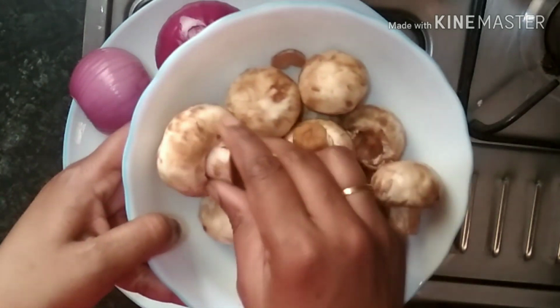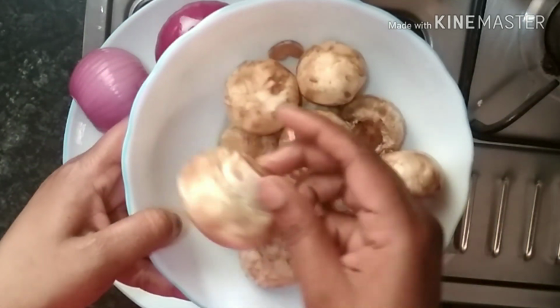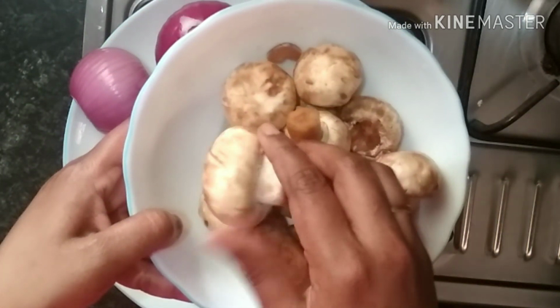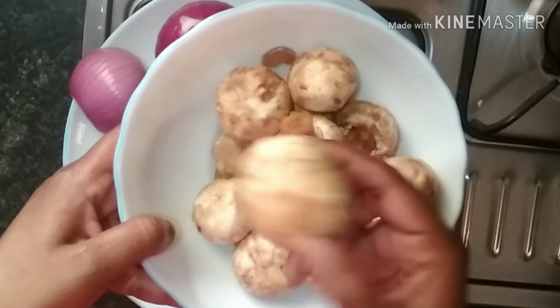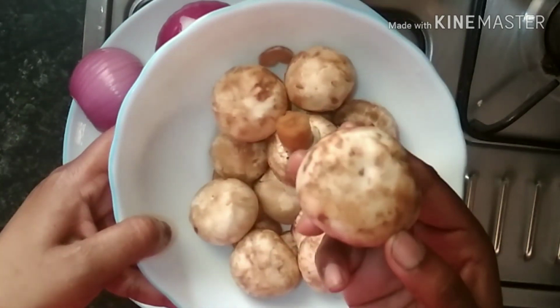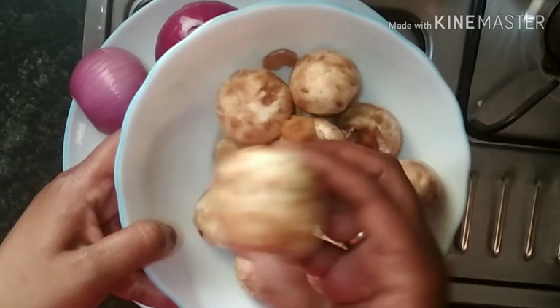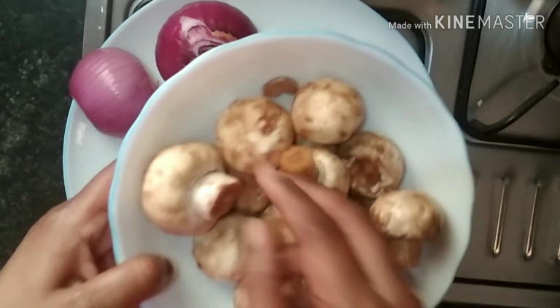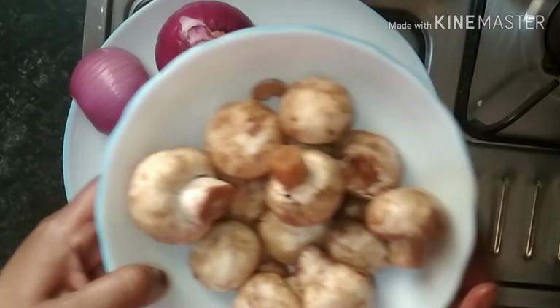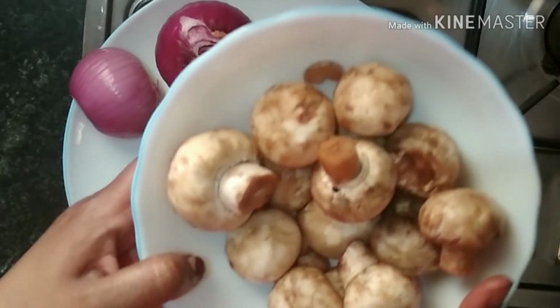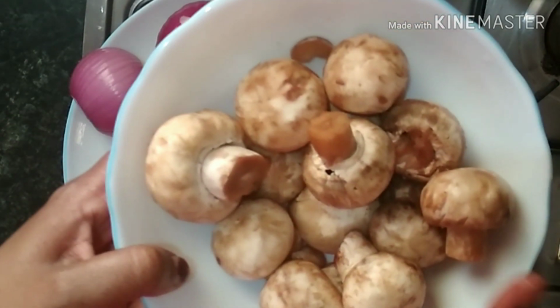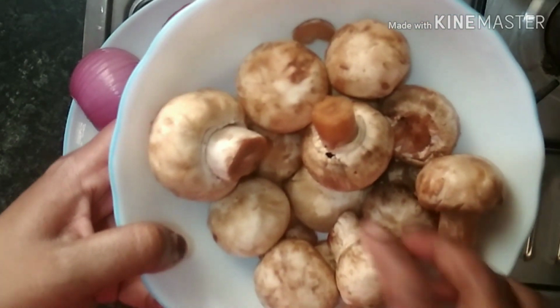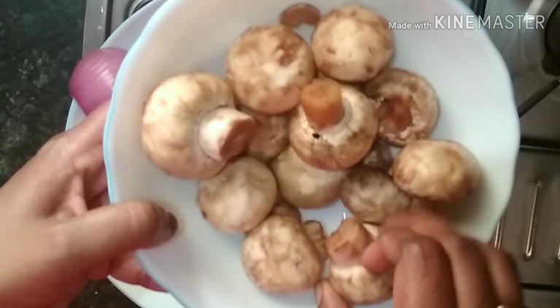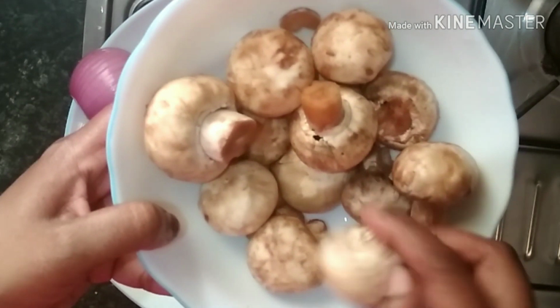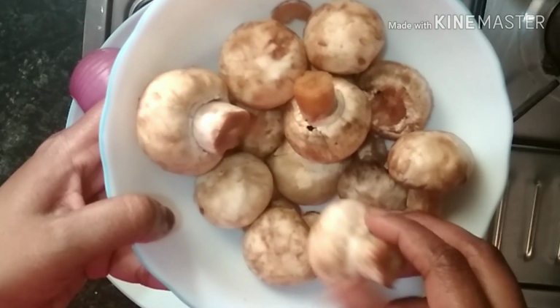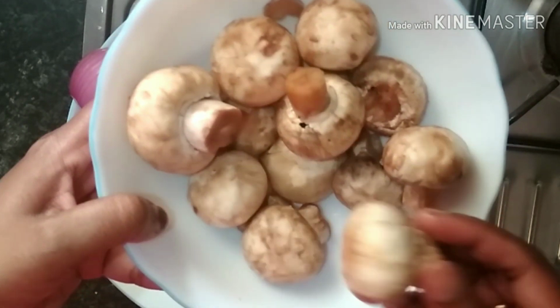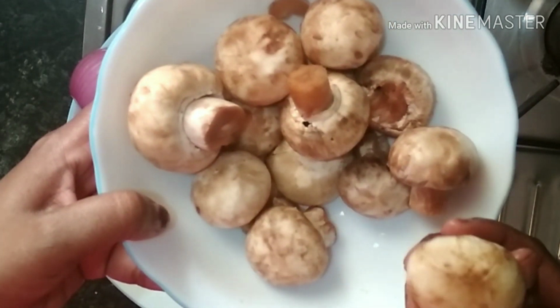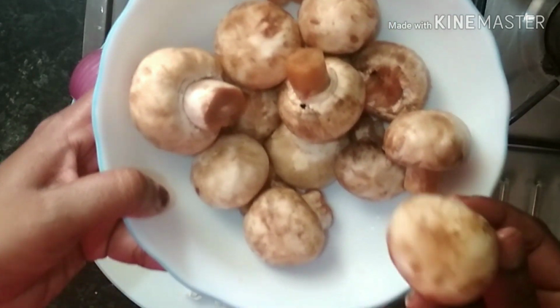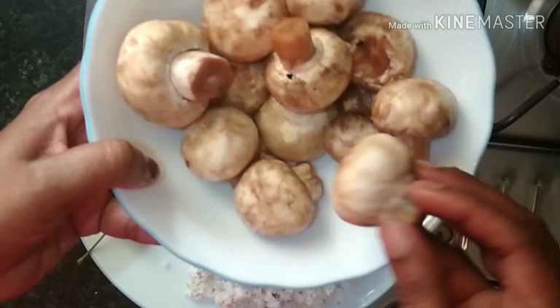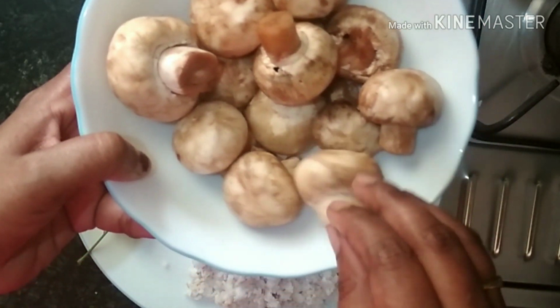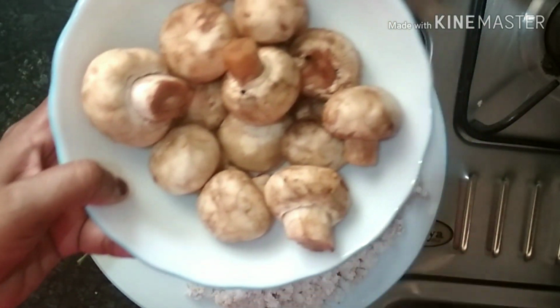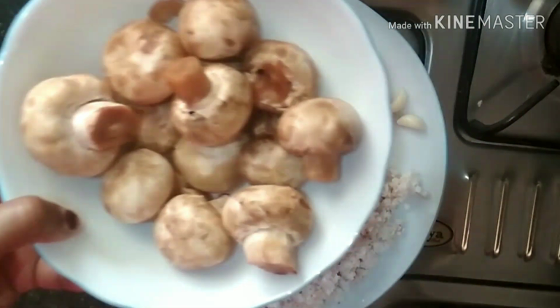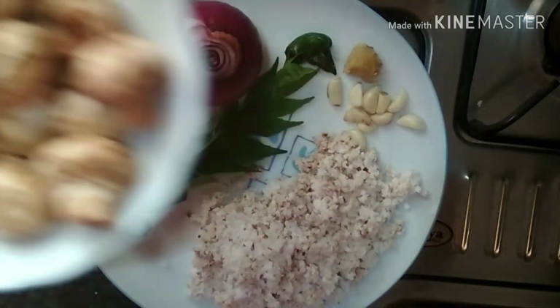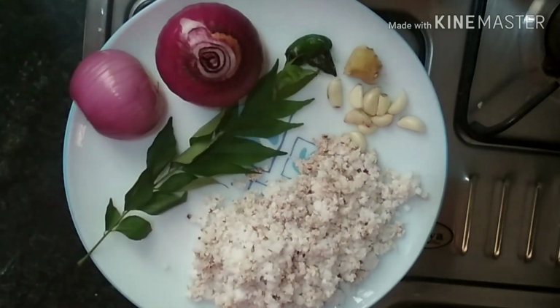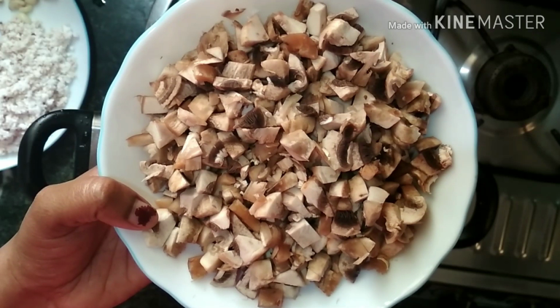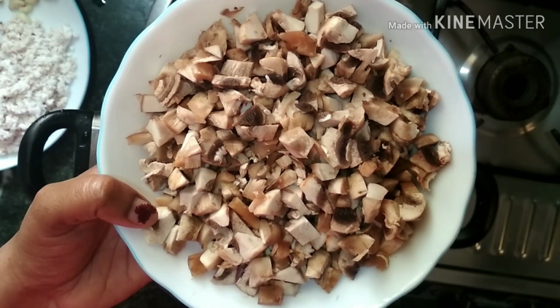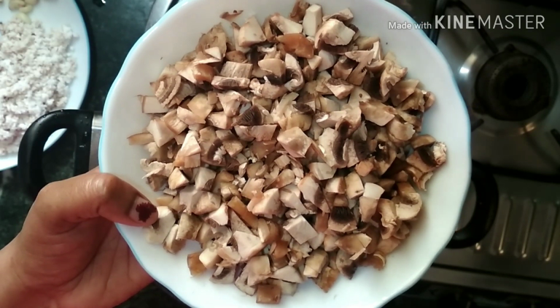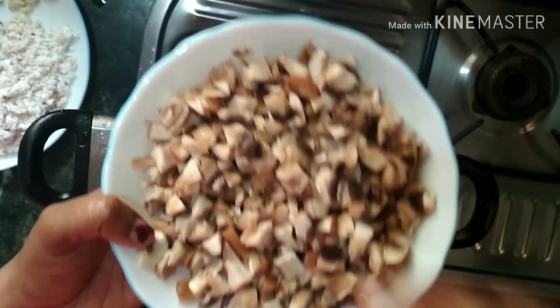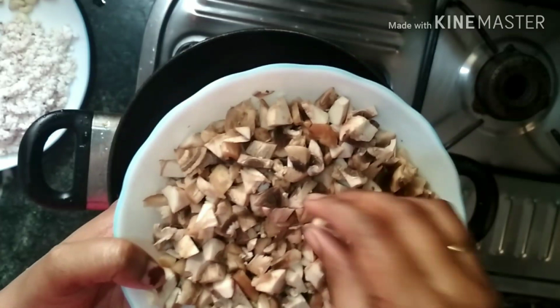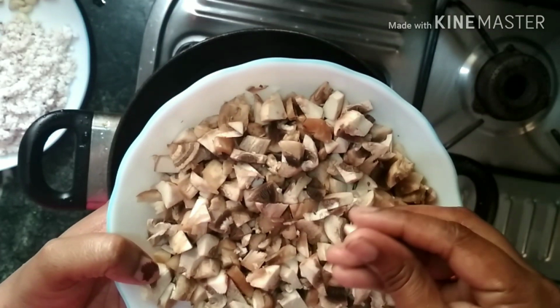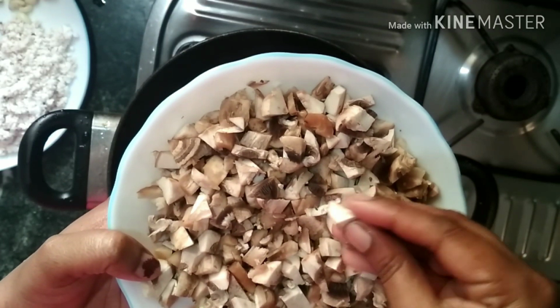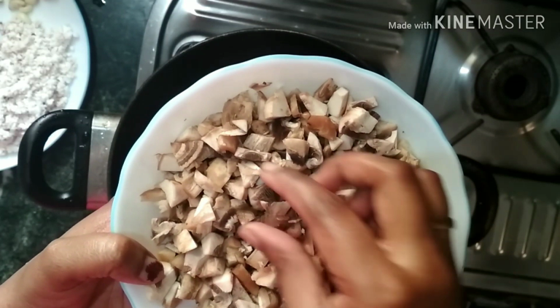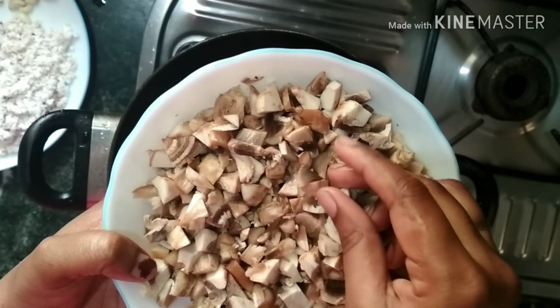I am going to take 200g. We will put the spoon in. I am going to cut a small piece.